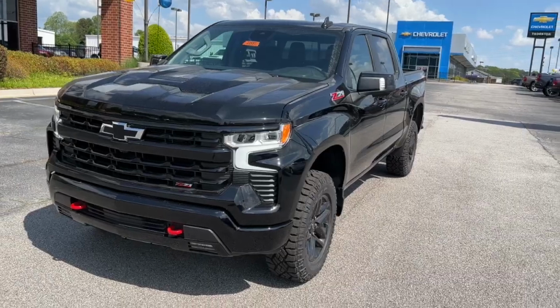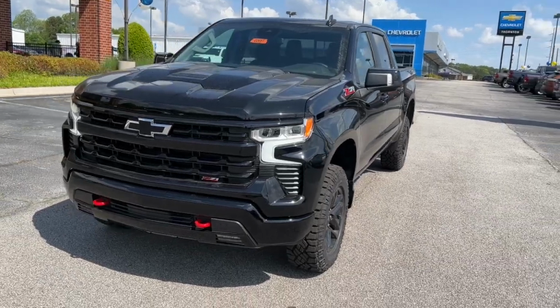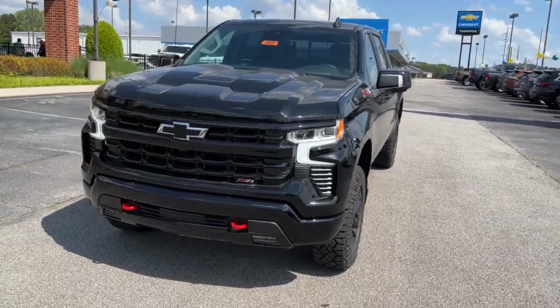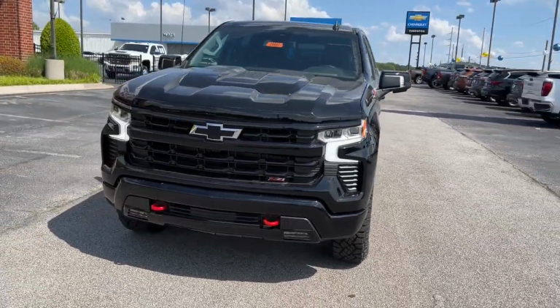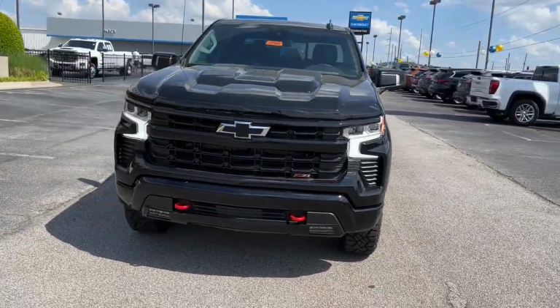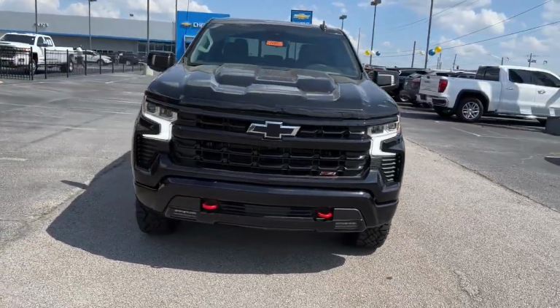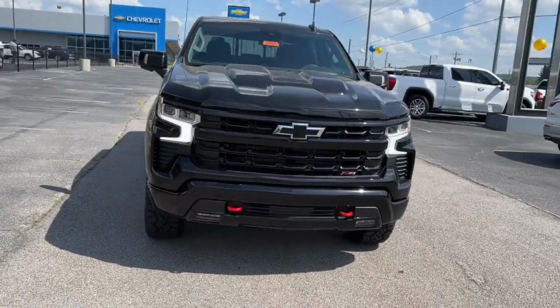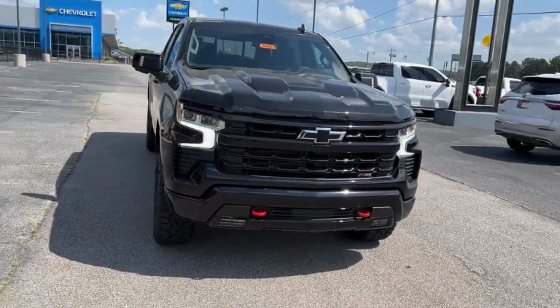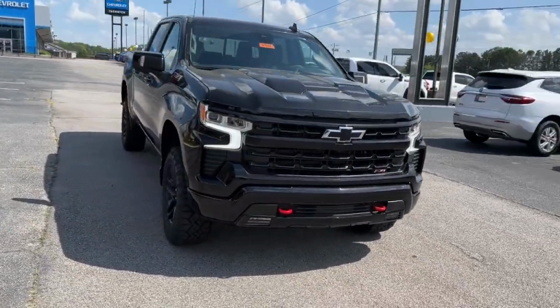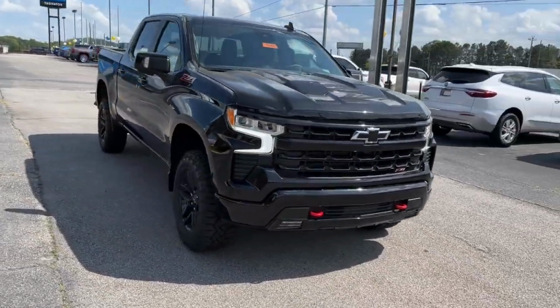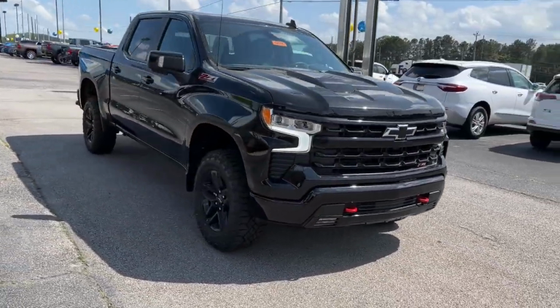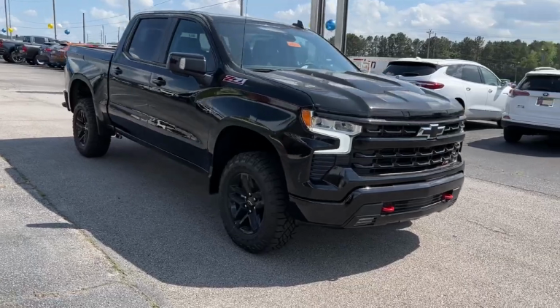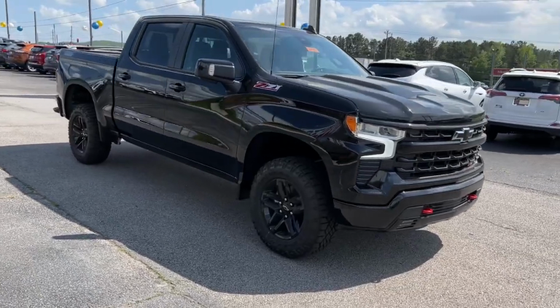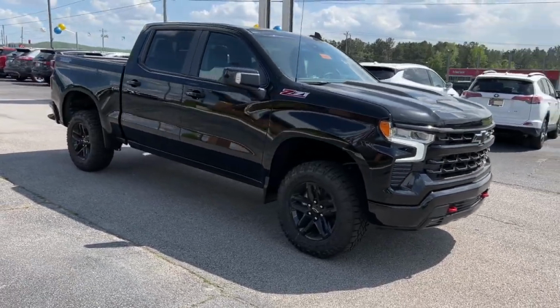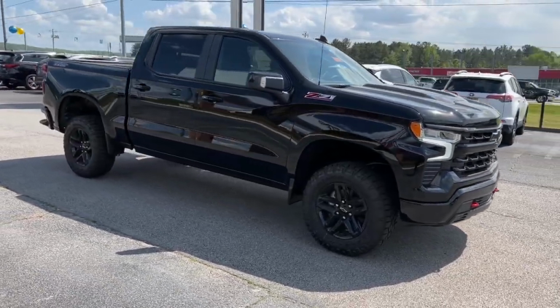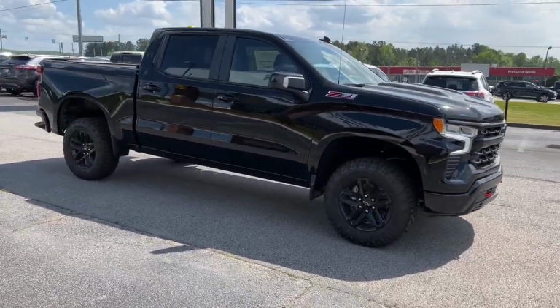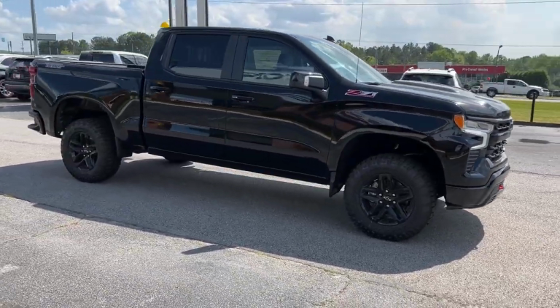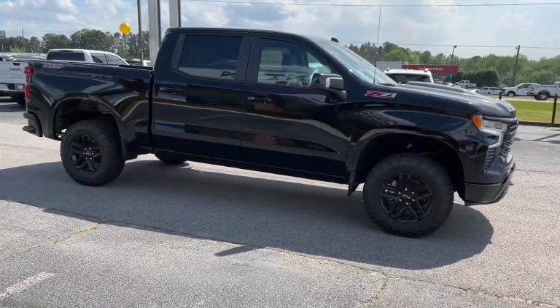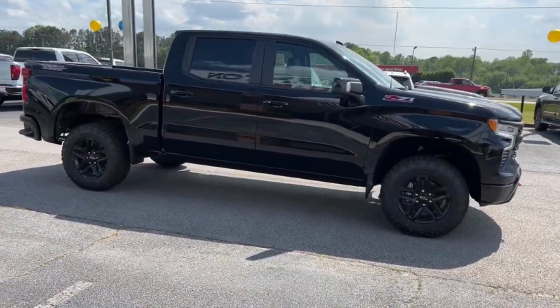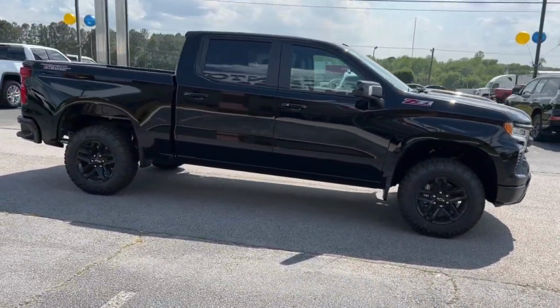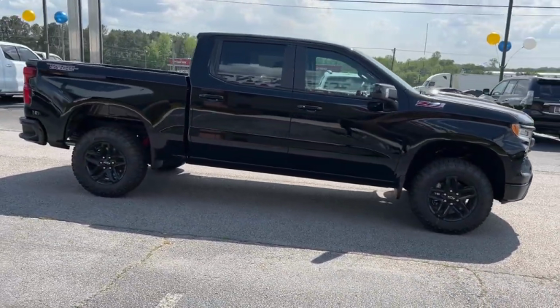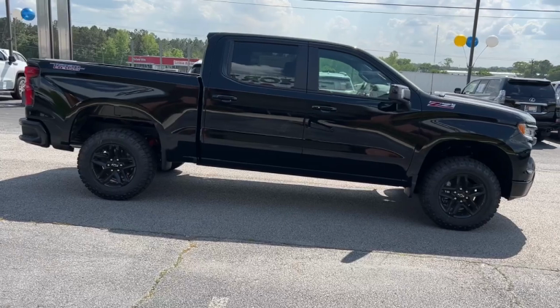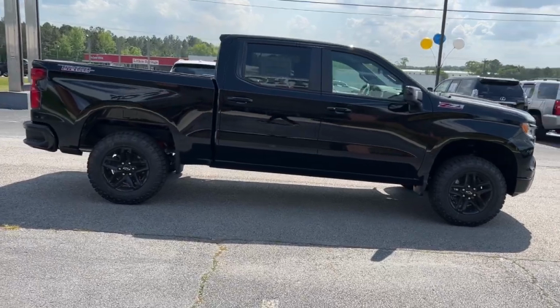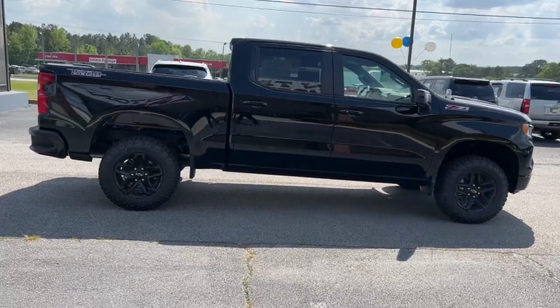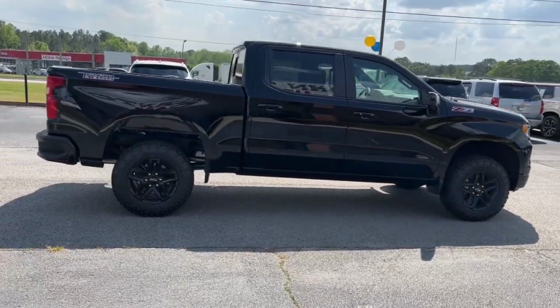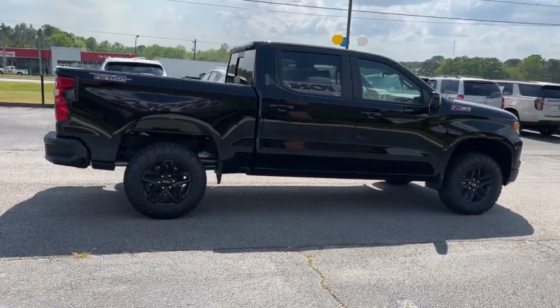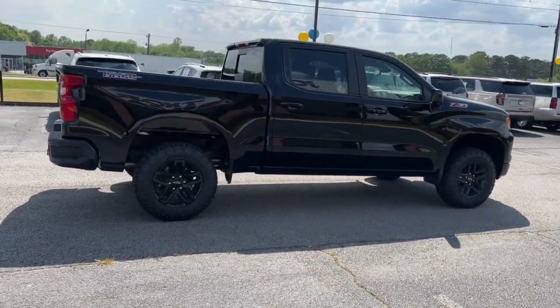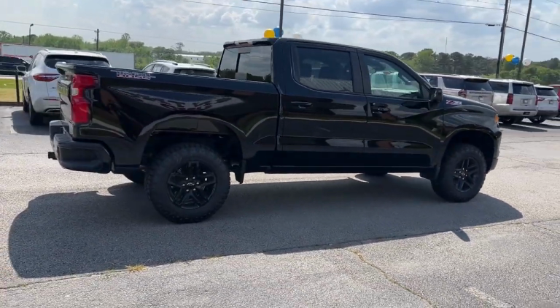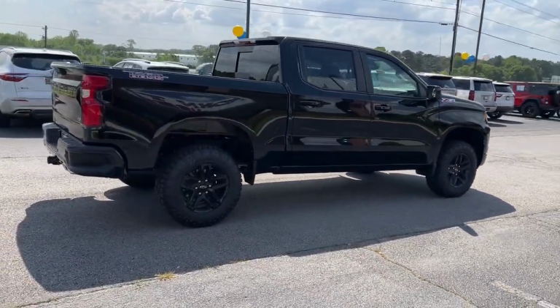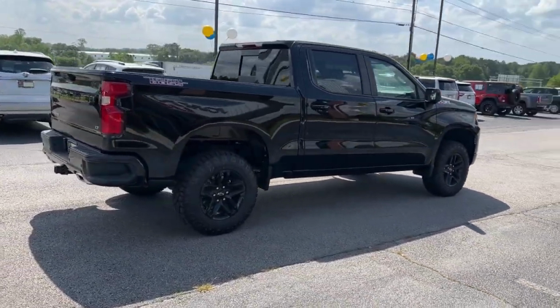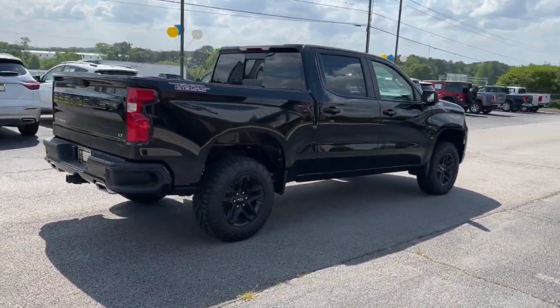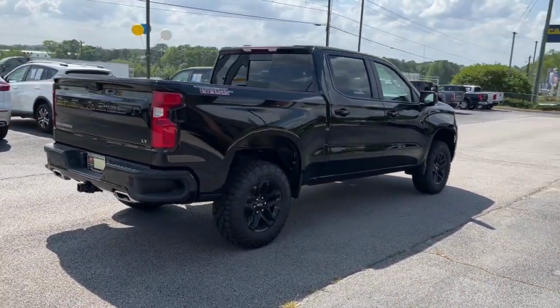You're gonna love the 2022 Chevrolet Silverado 1500 — the full-size pickup that's strong, quiet, and dependable, with the latest technology to keep you connected while you get the job done.